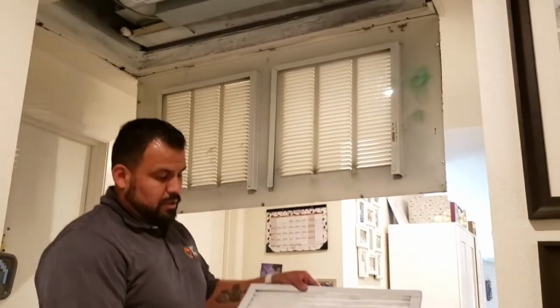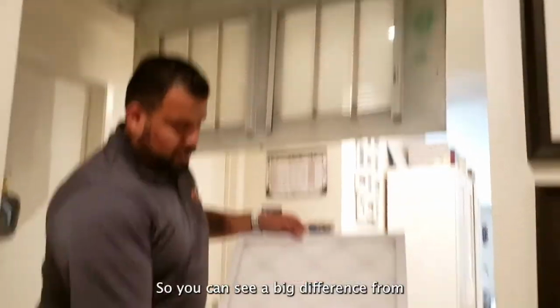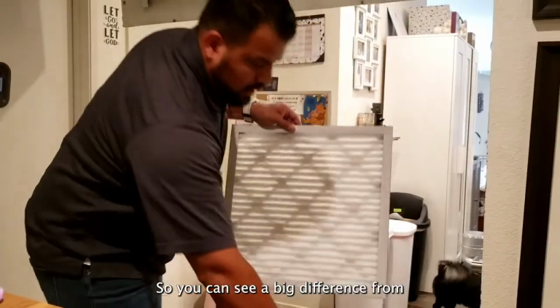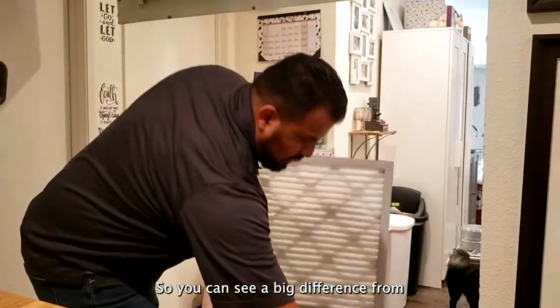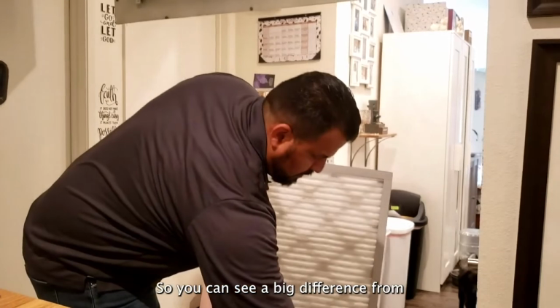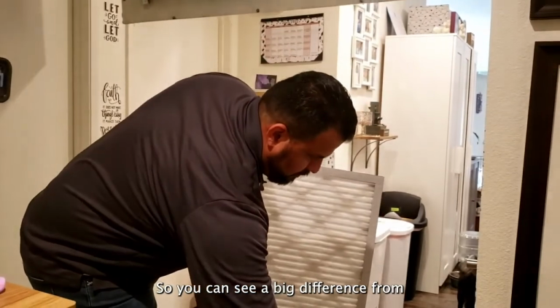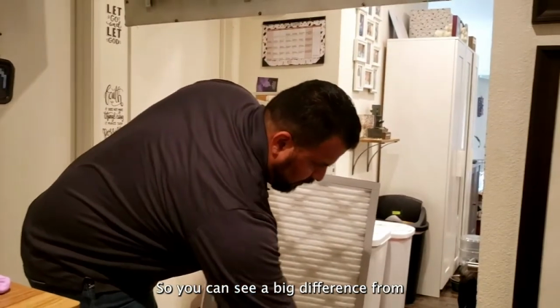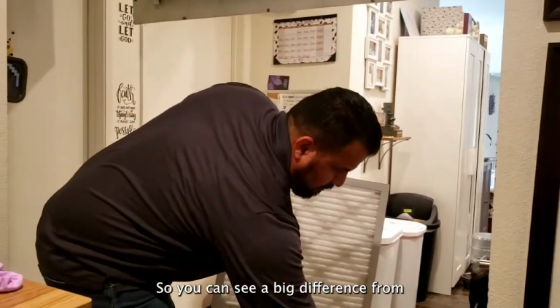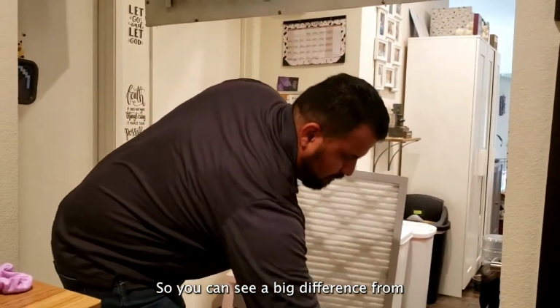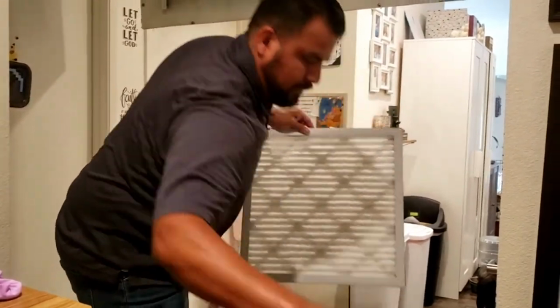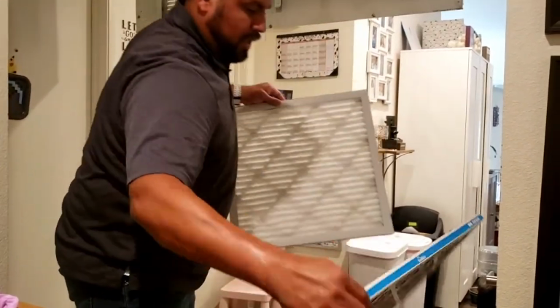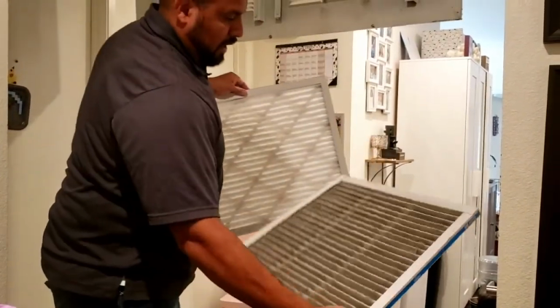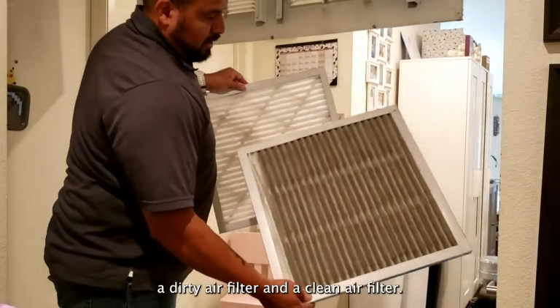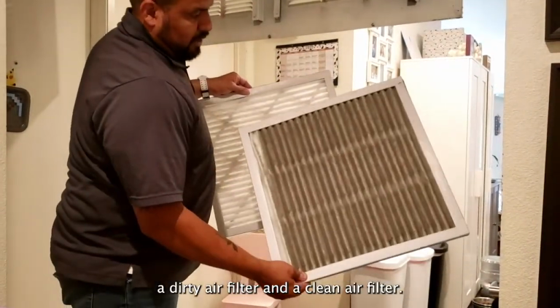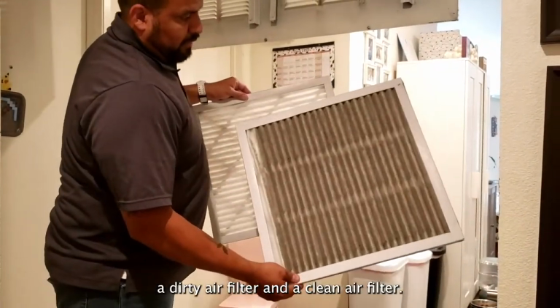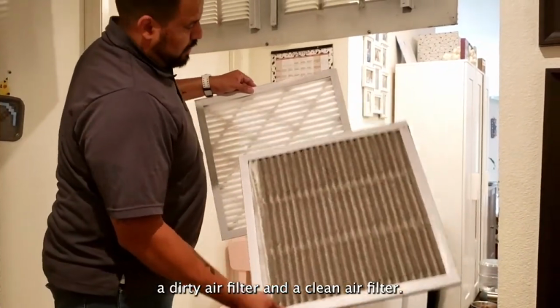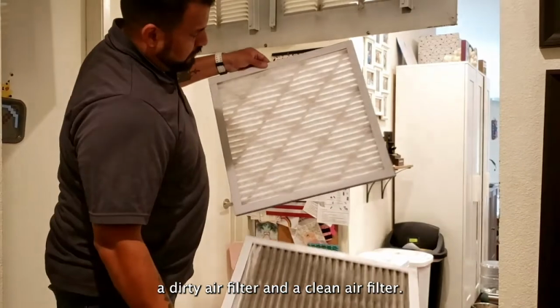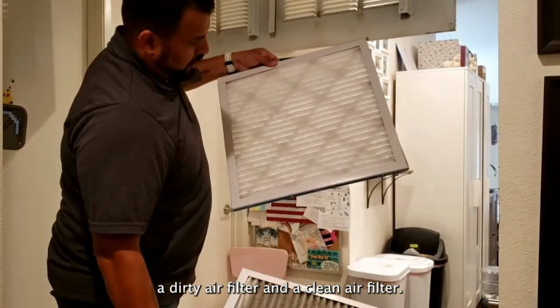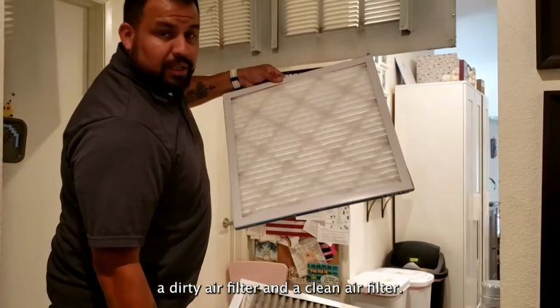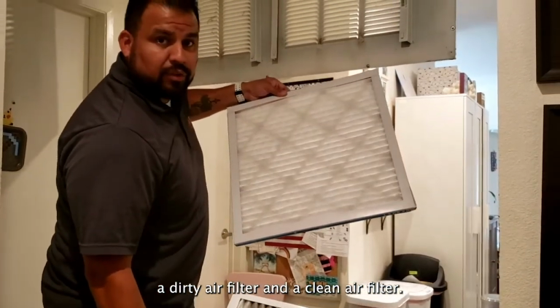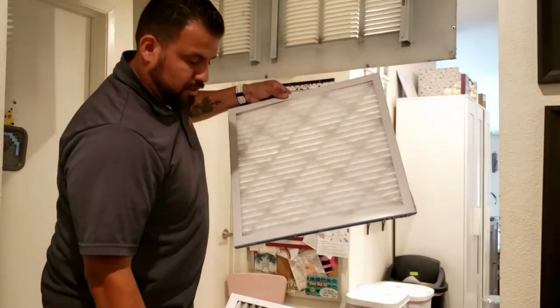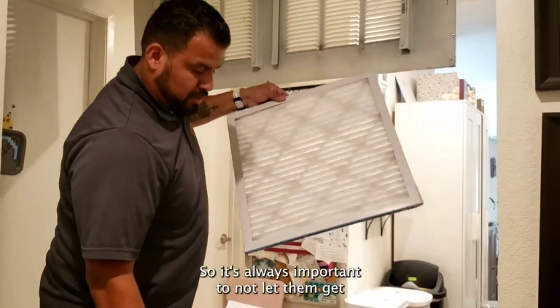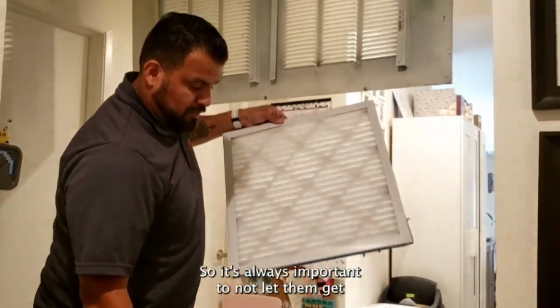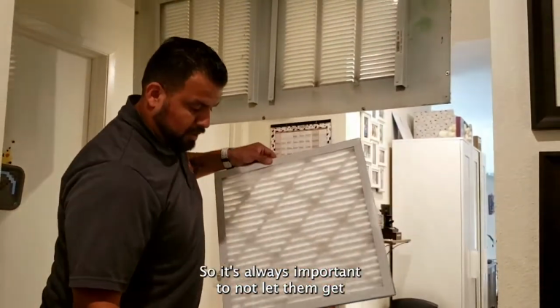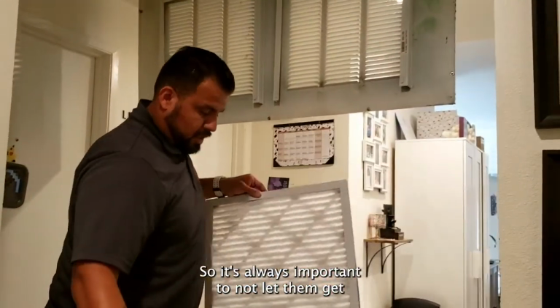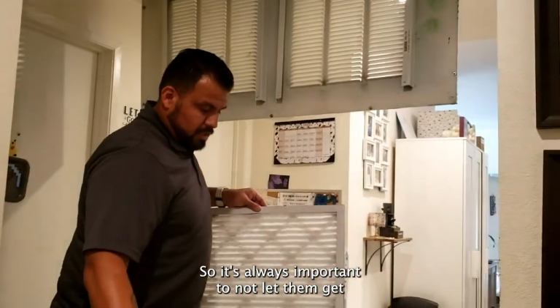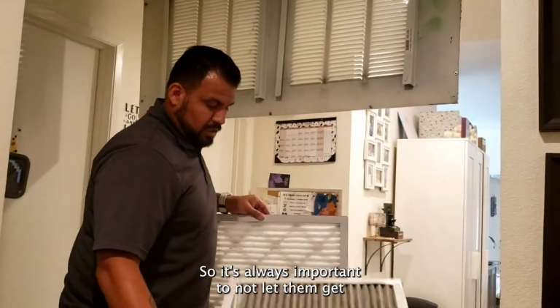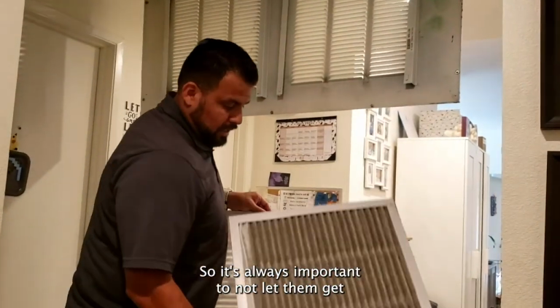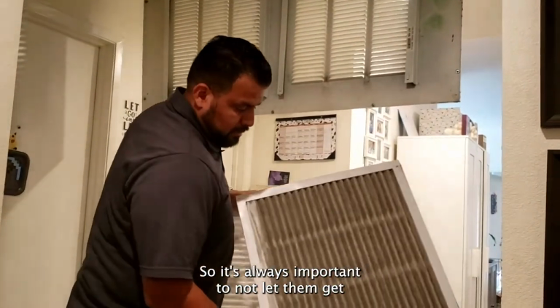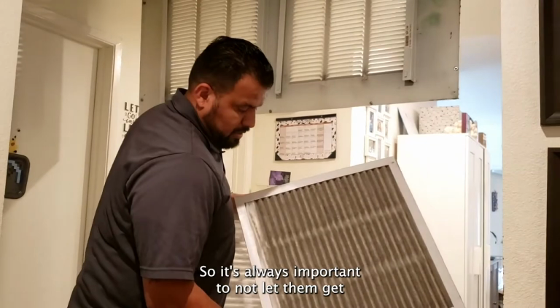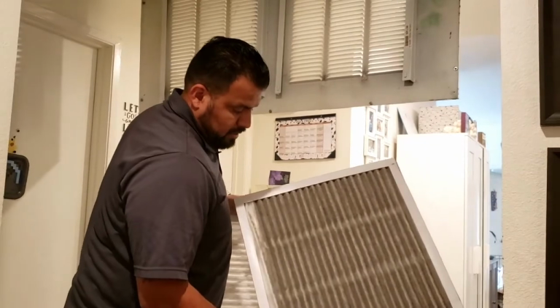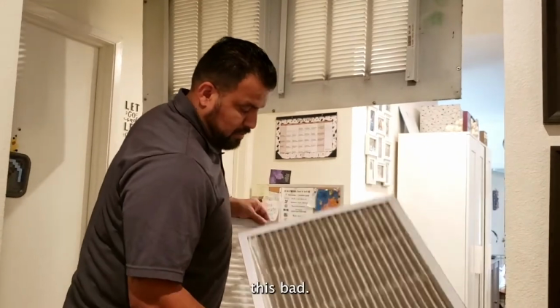You can see a big difference from a dirty air filter and a clean air filter. So it's always important to not let them get this bad.